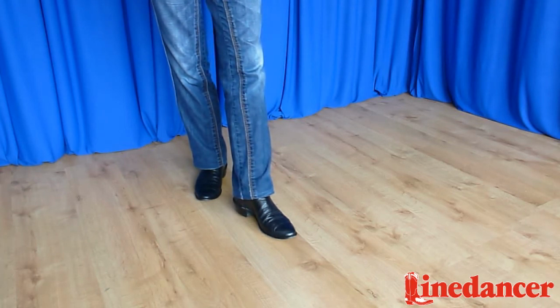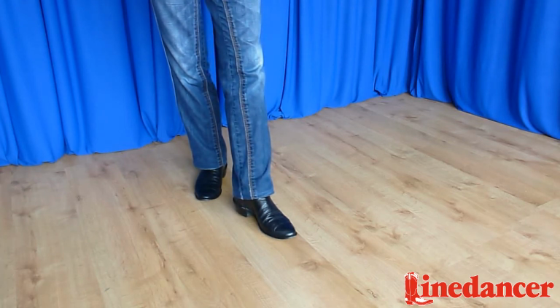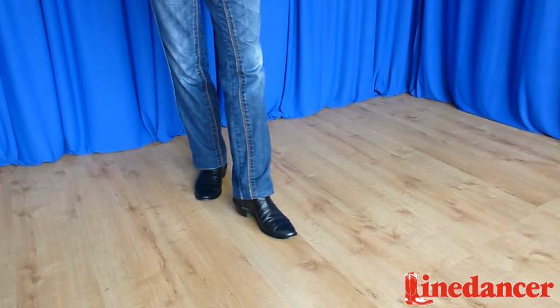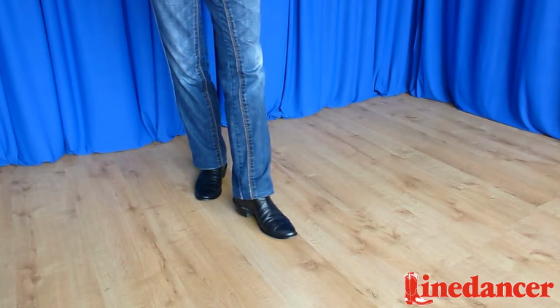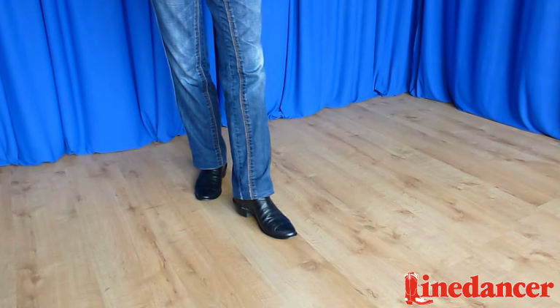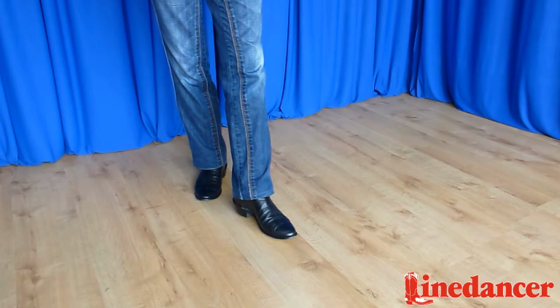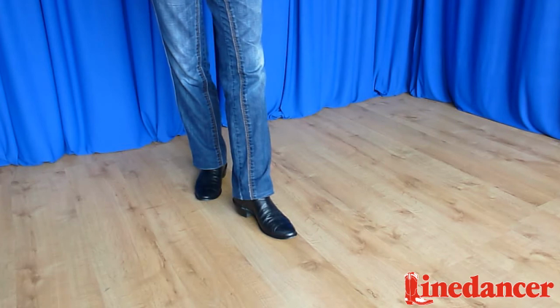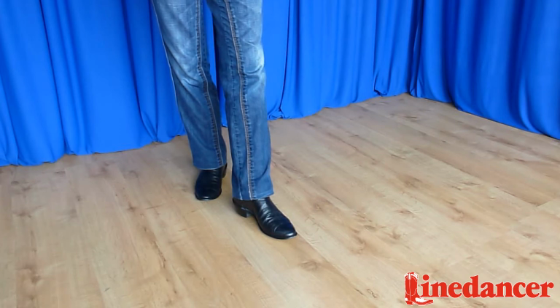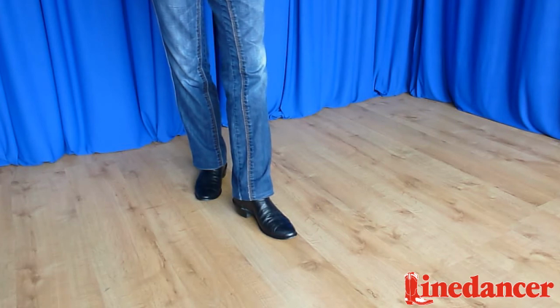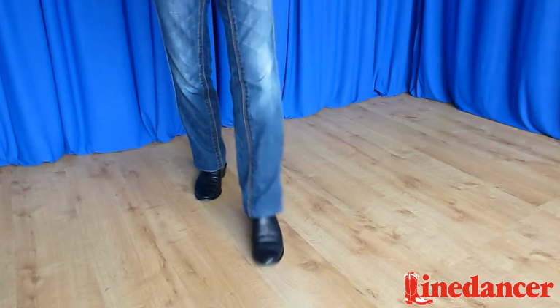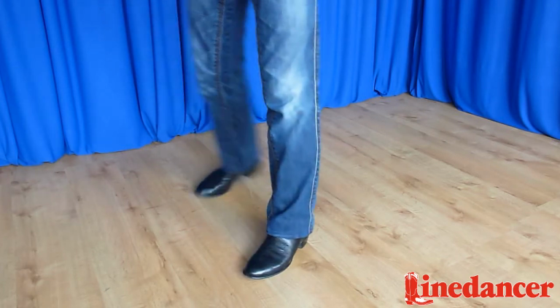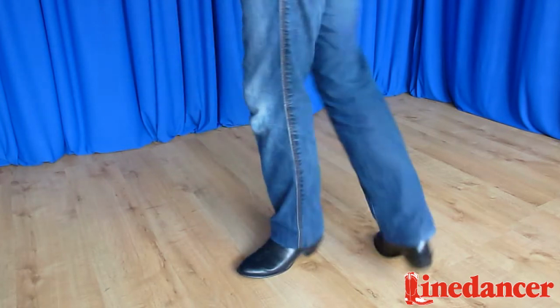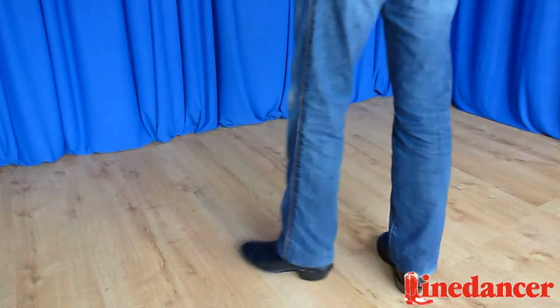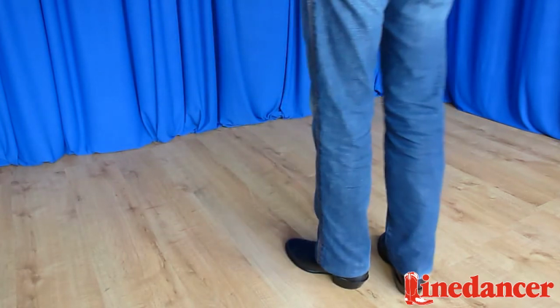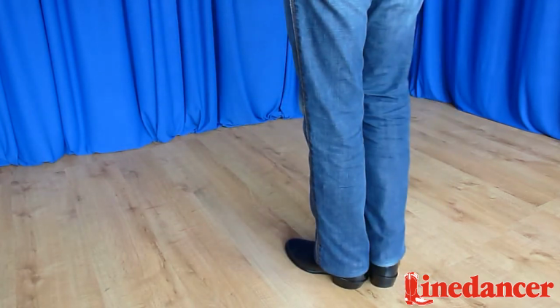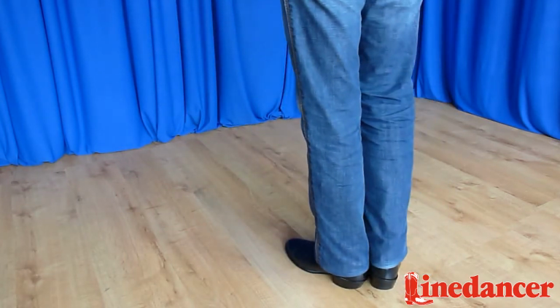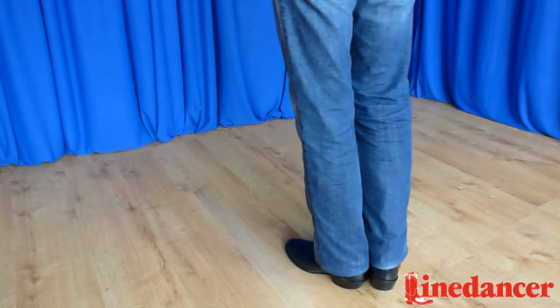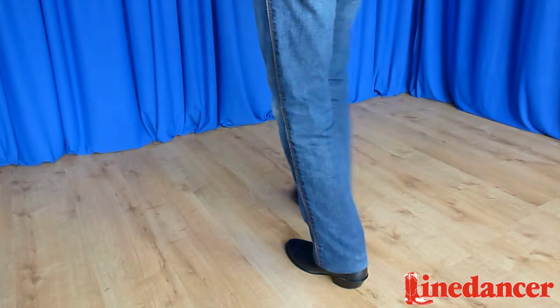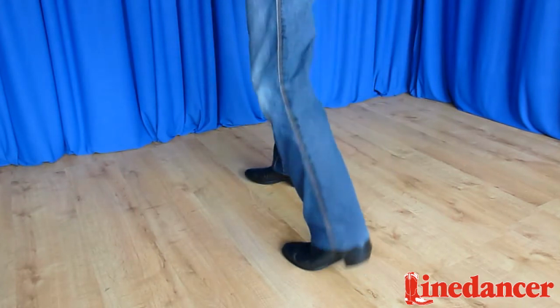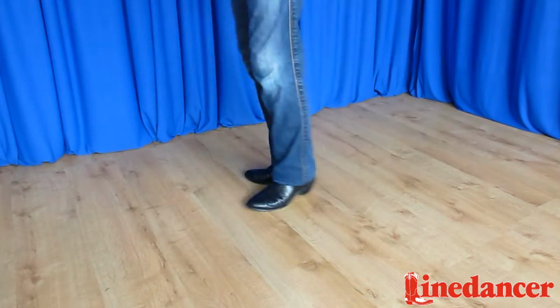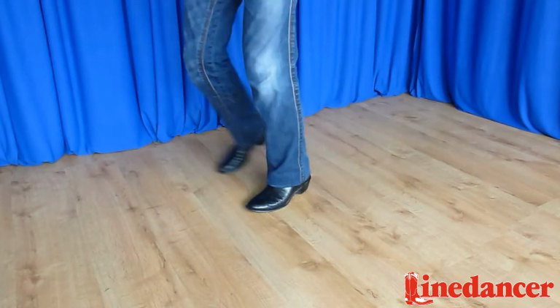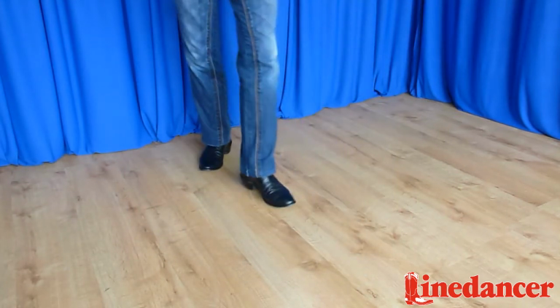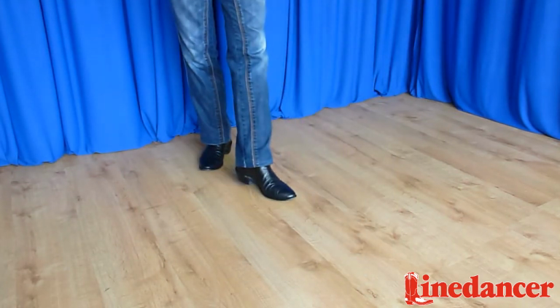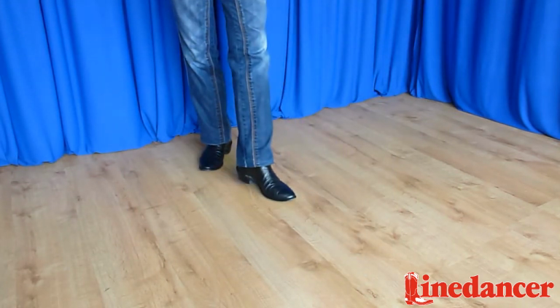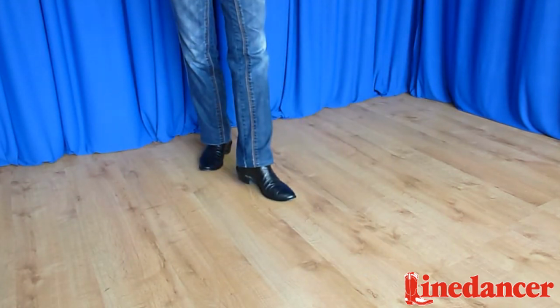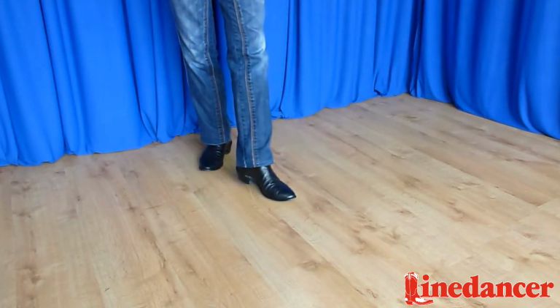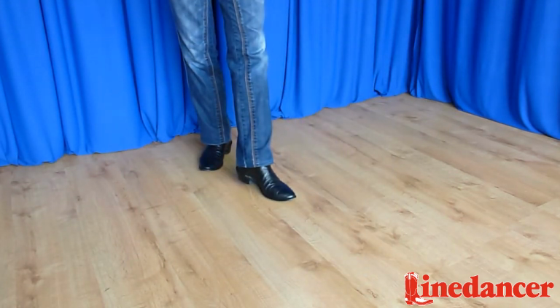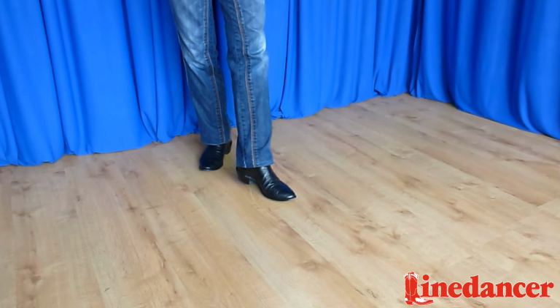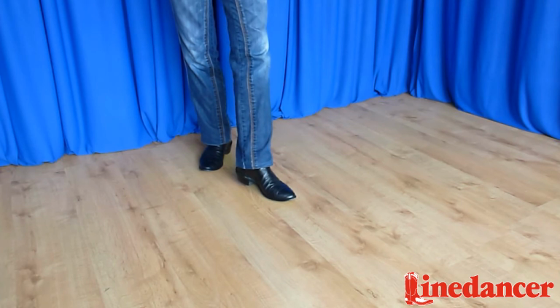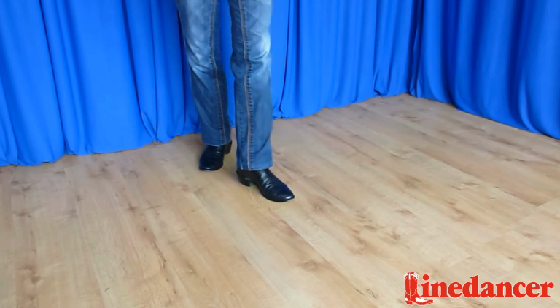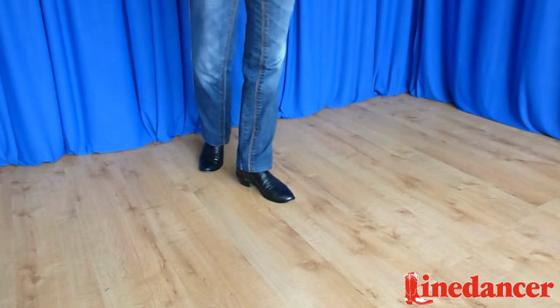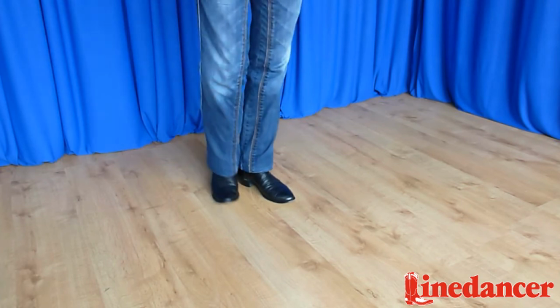And we've completed our shuffle half turn. With the count, that looks like this: one and two. That's a shuffle half turn to the left.